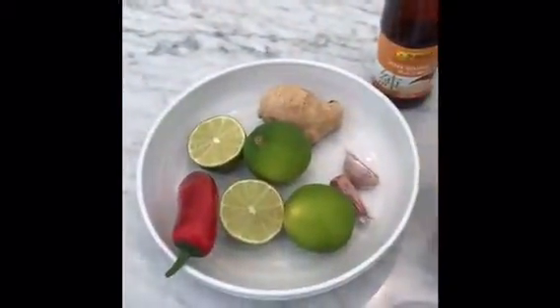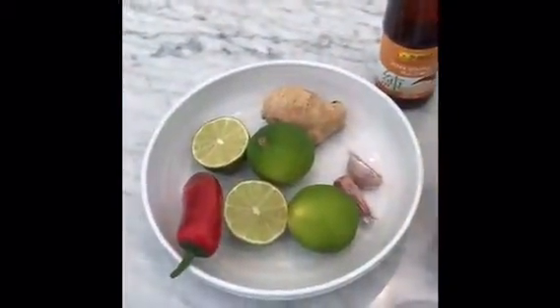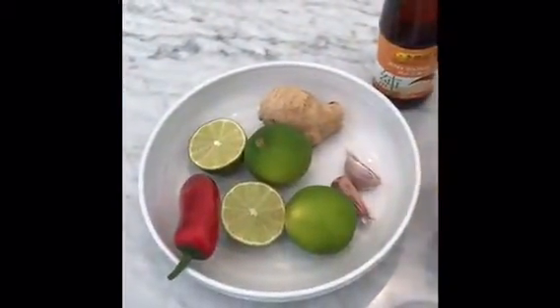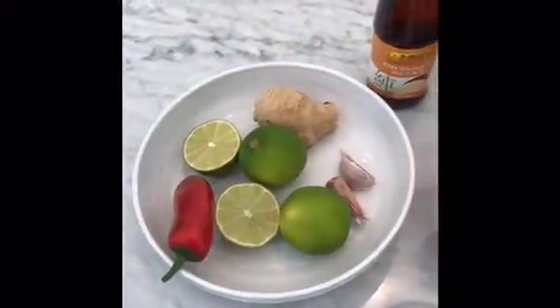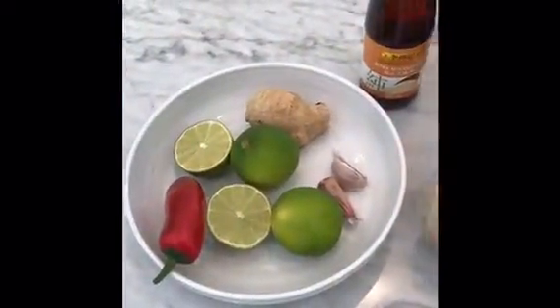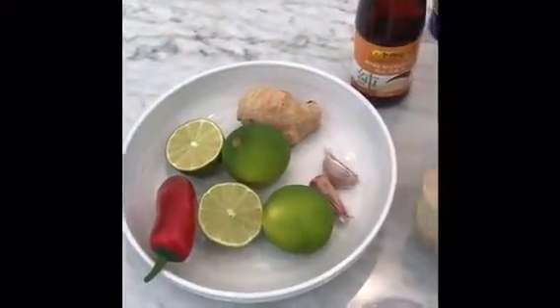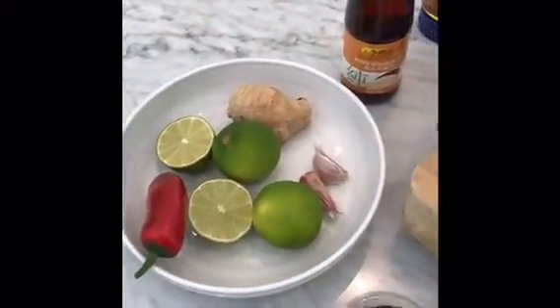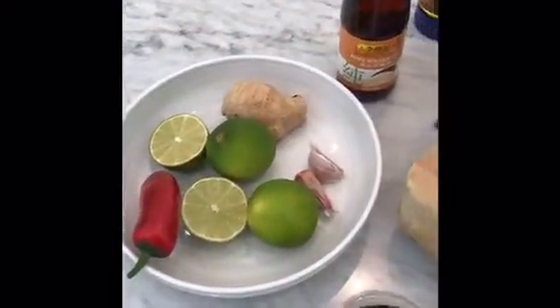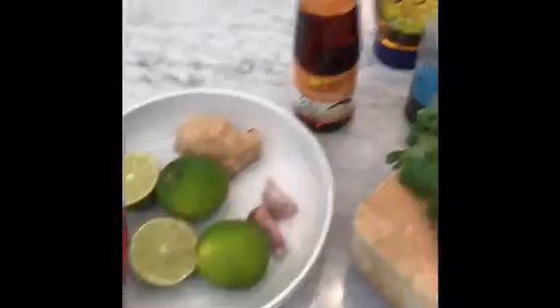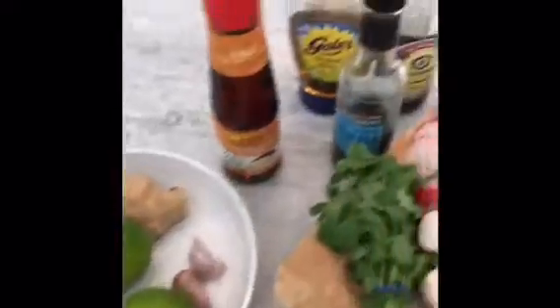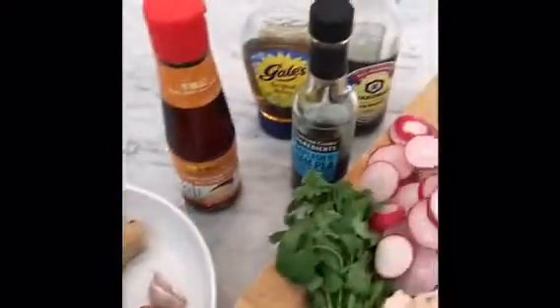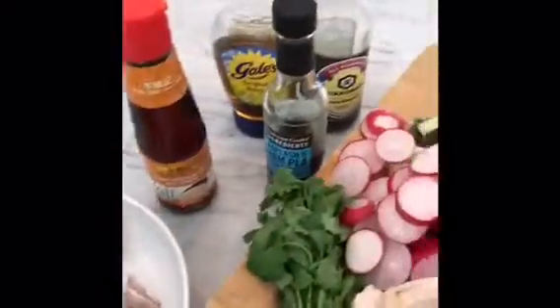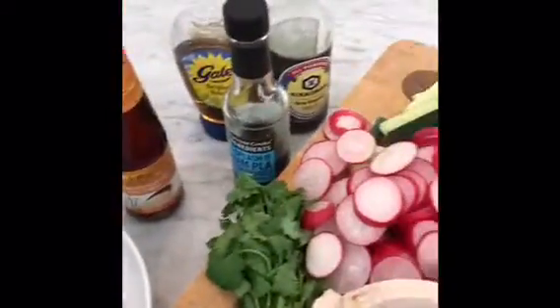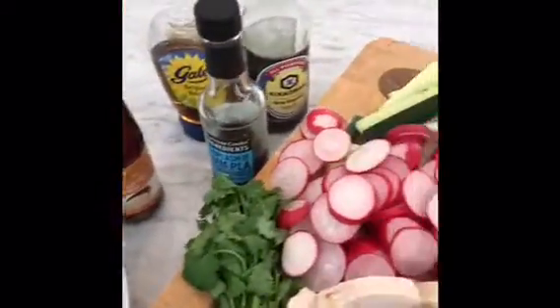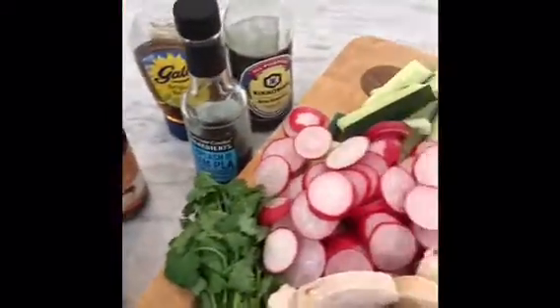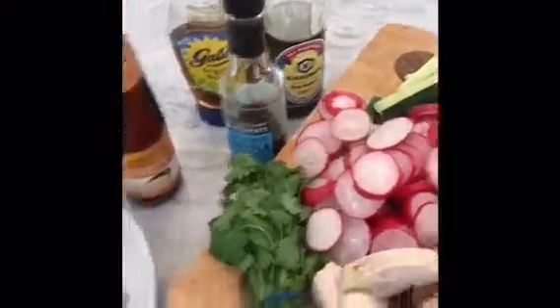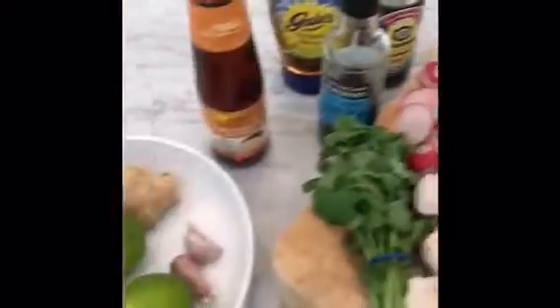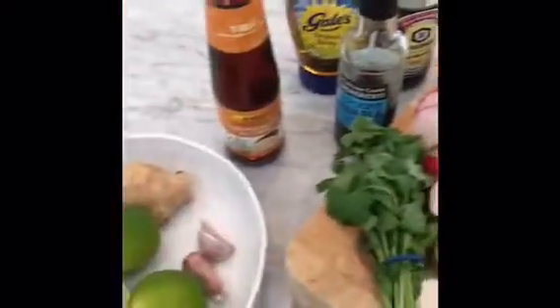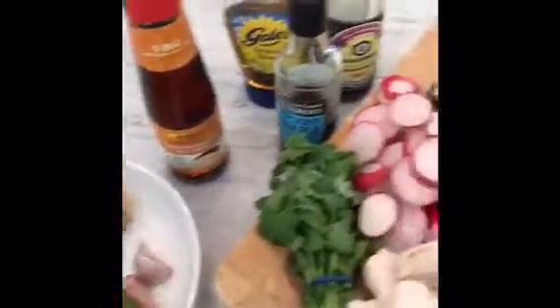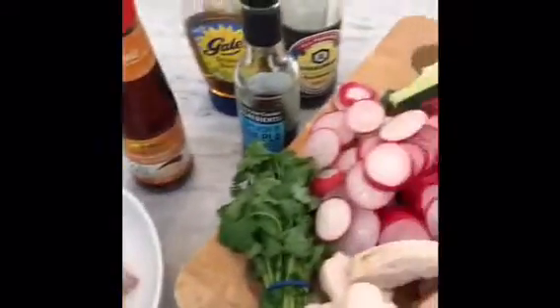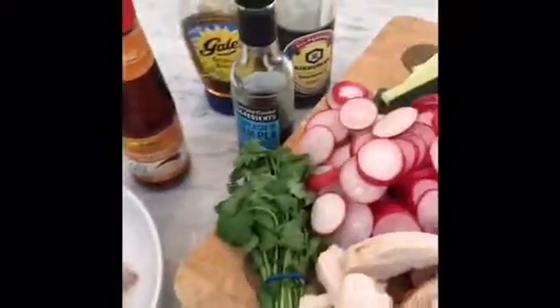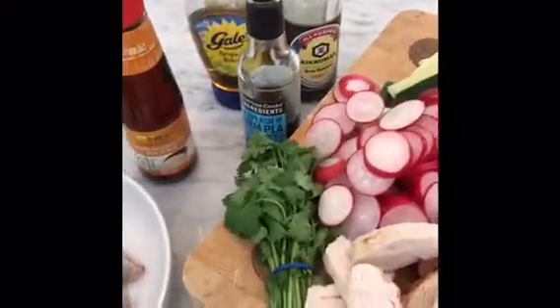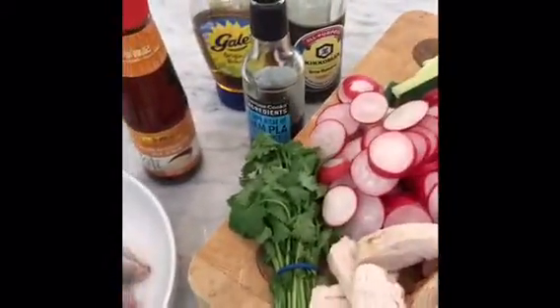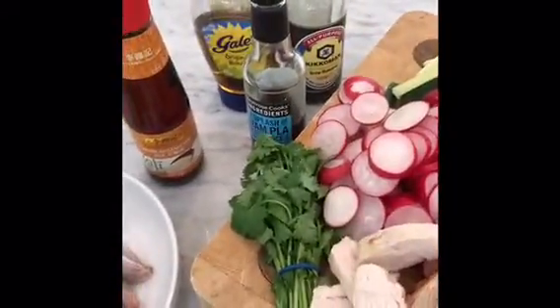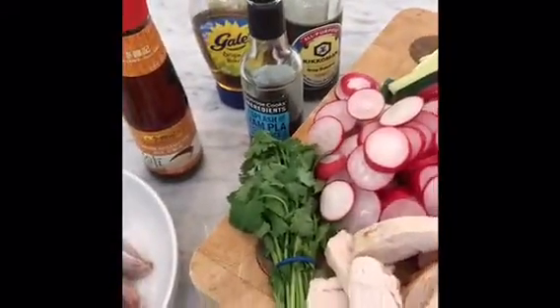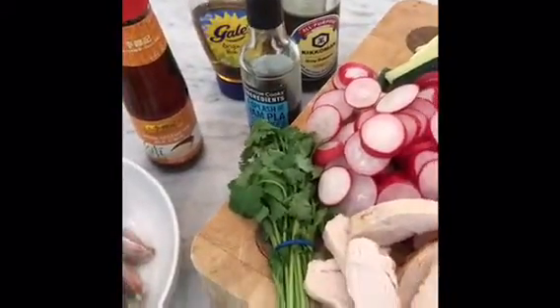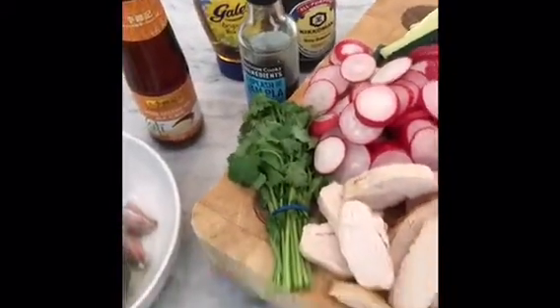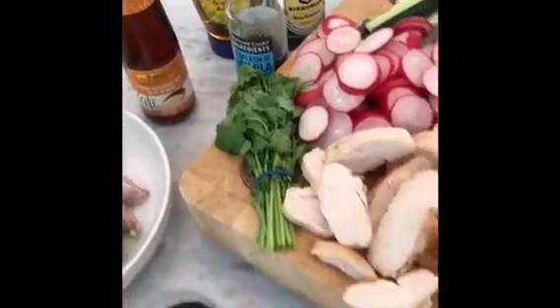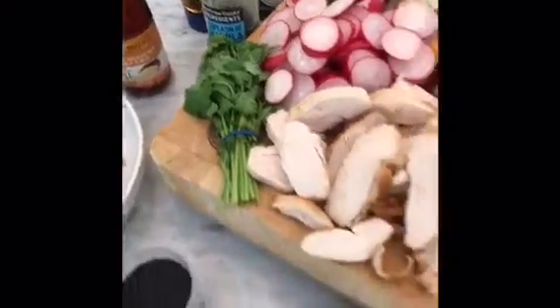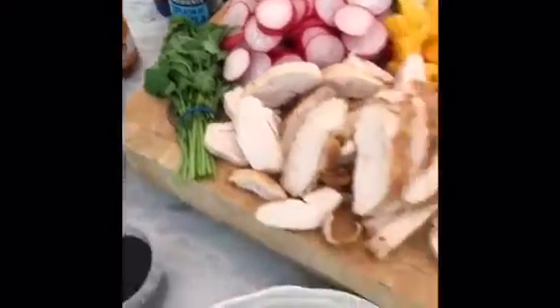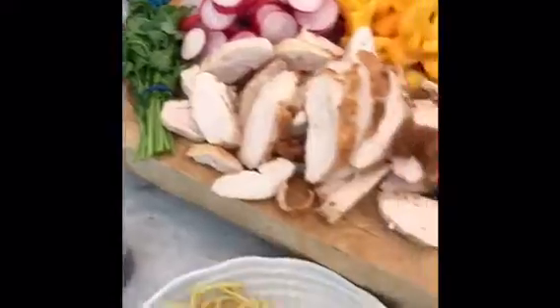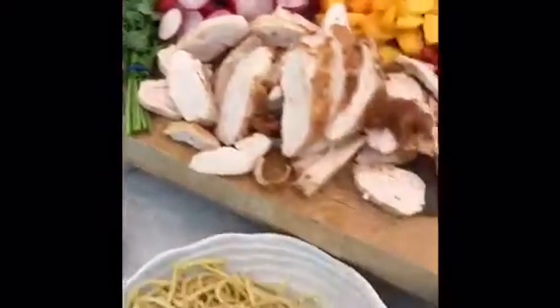It has lime, ginger, garlic, honey, soy sauce, sesame oil and fish sauce. Really easy. I'll show you the results in a minute.